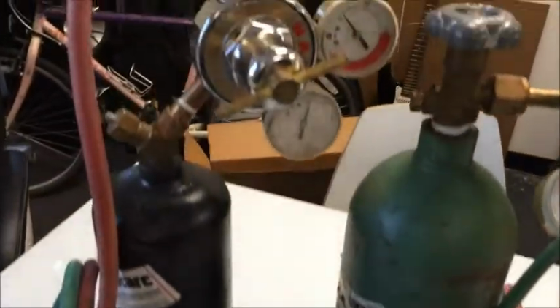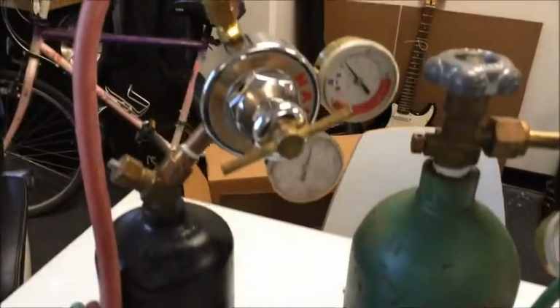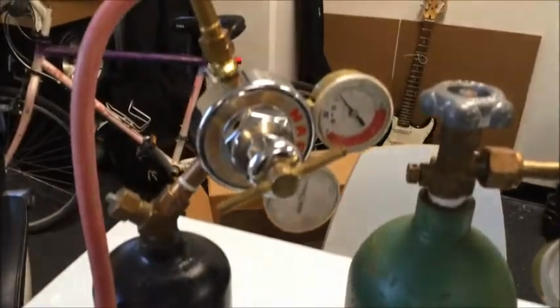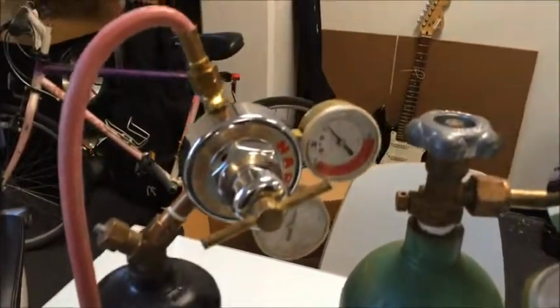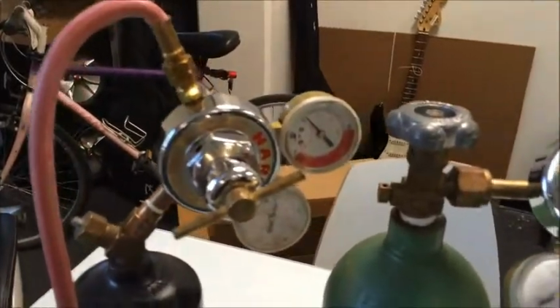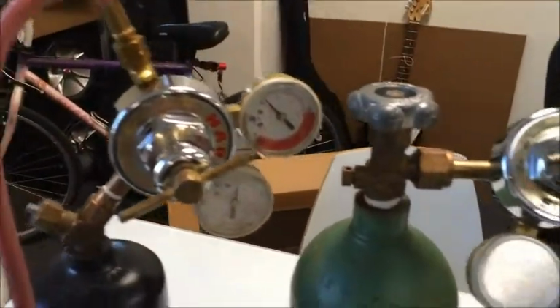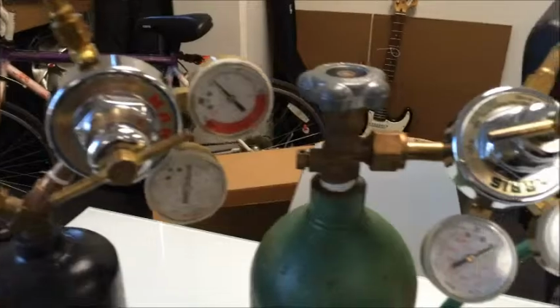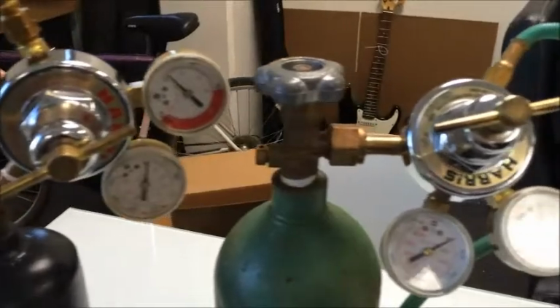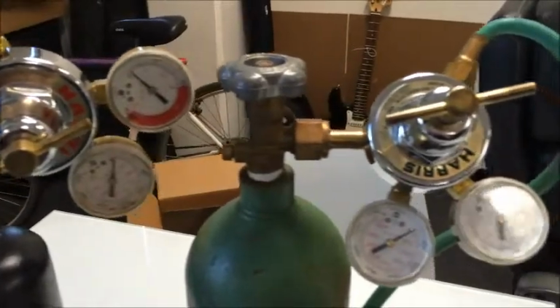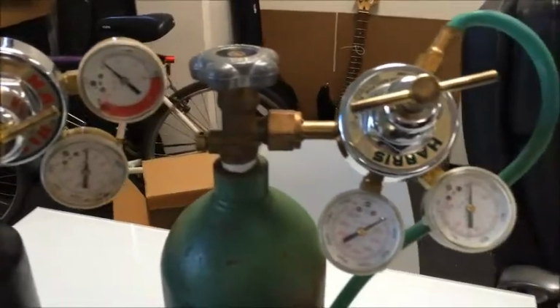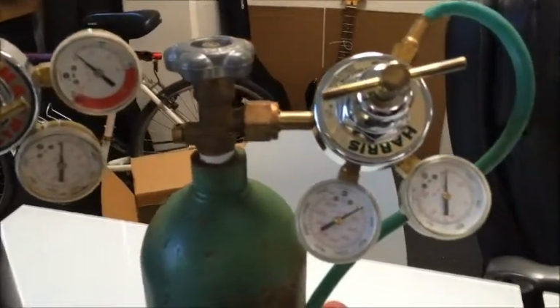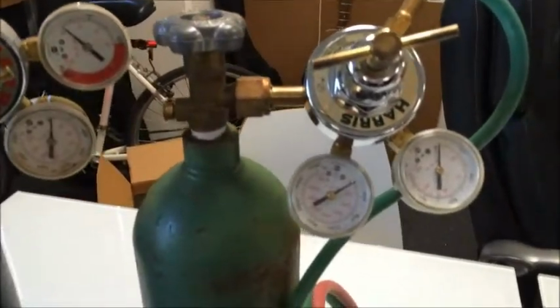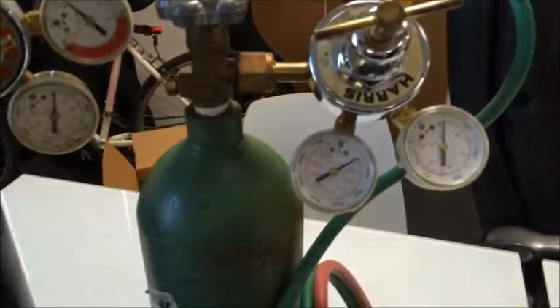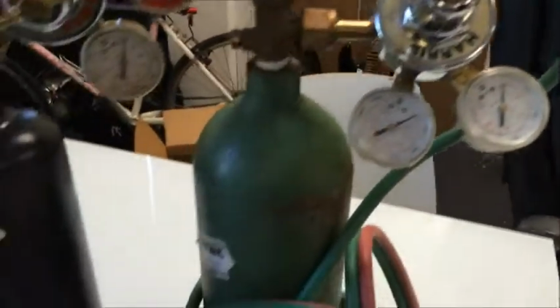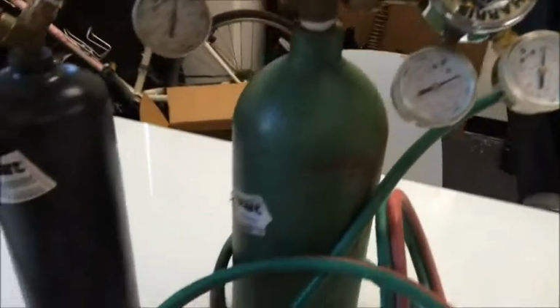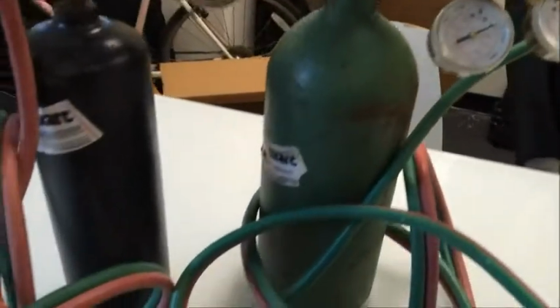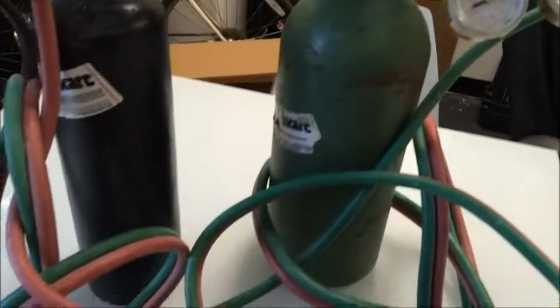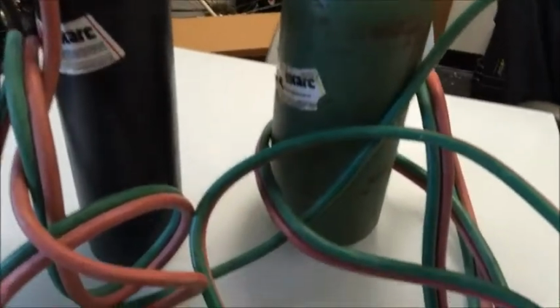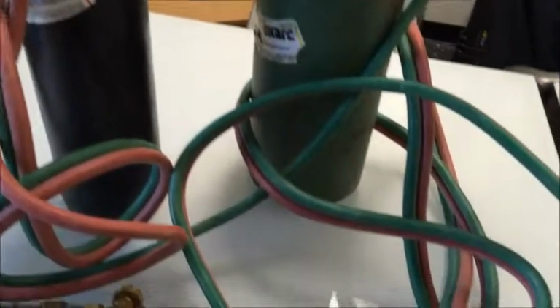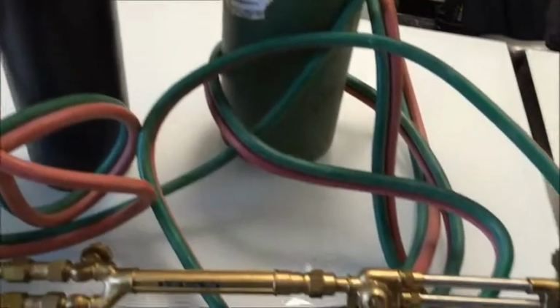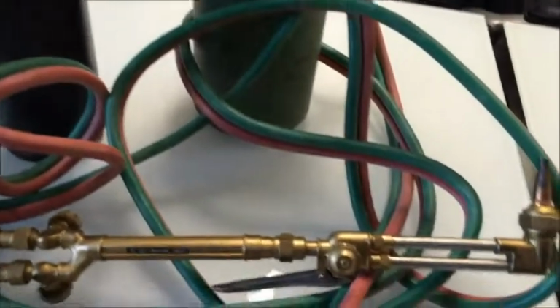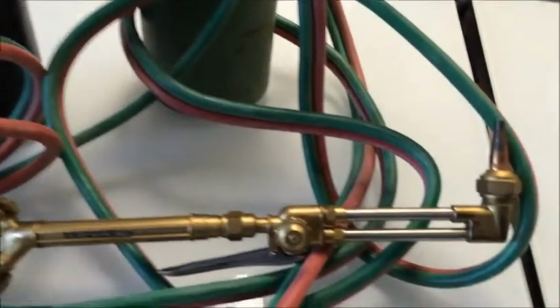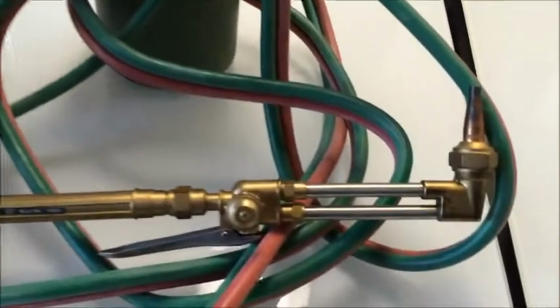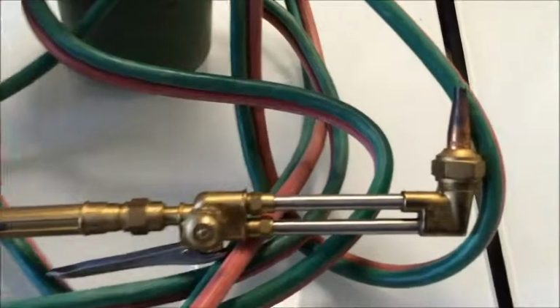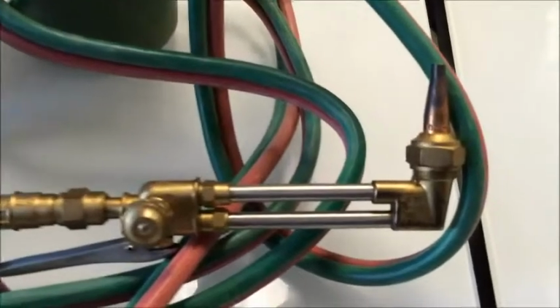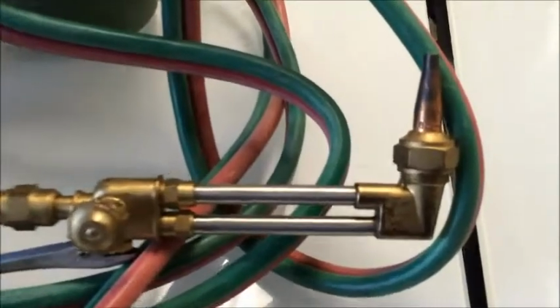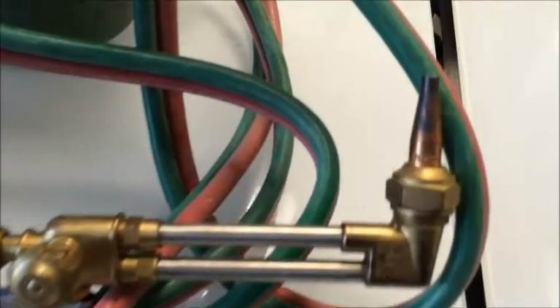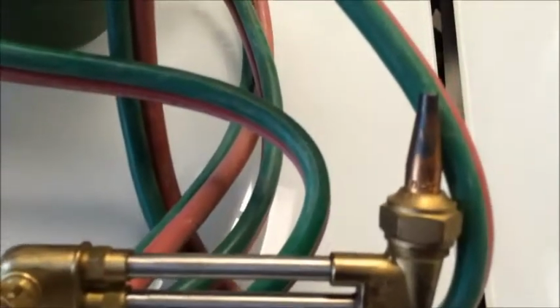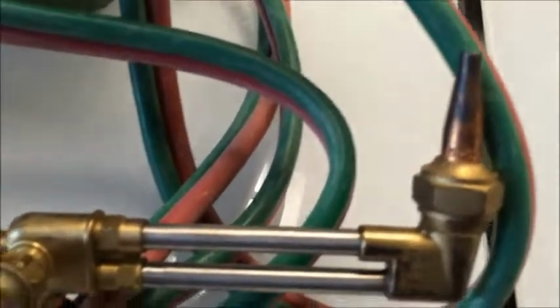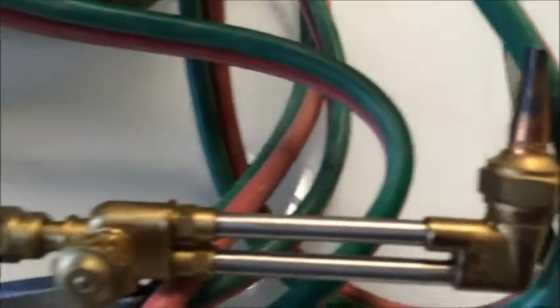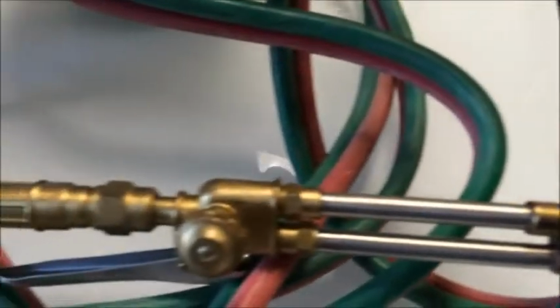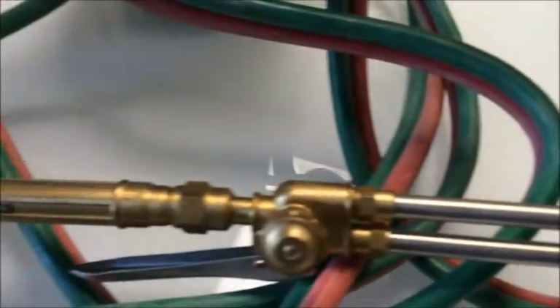Here we have an acetylene torch primarily used for welding and cutting through steel. Once again folks that's PropertyRoom.com, and just a reminder most bids start at just one dollar.